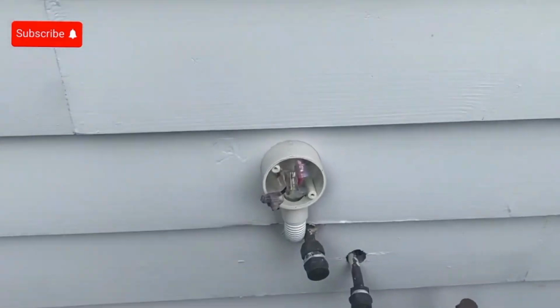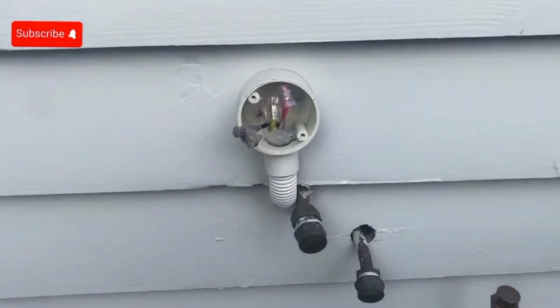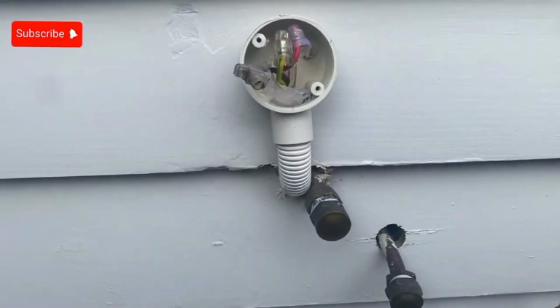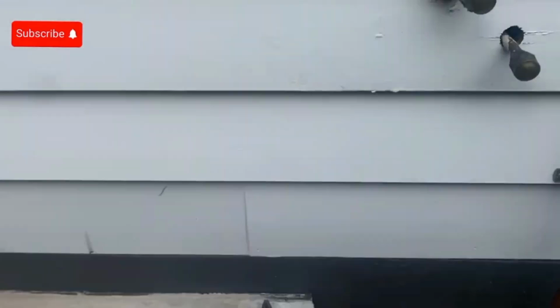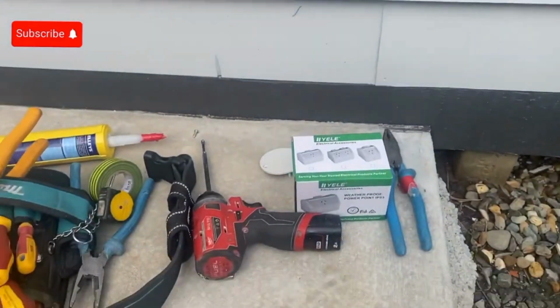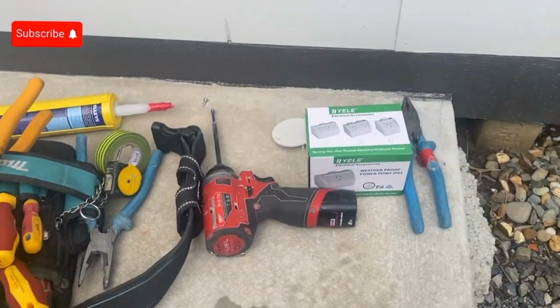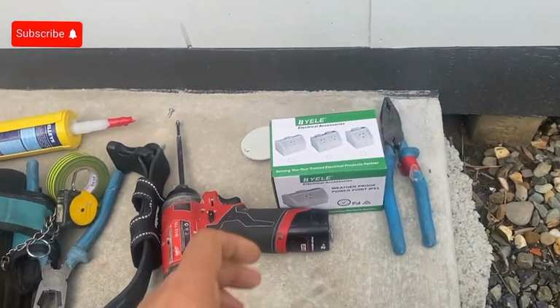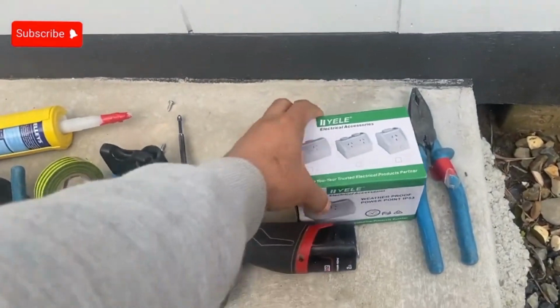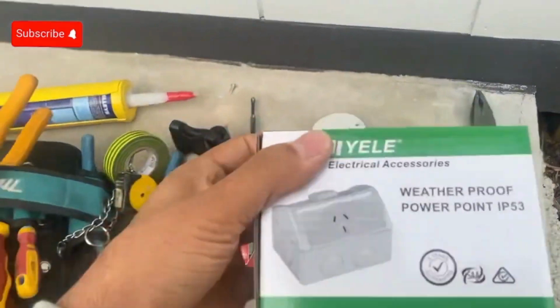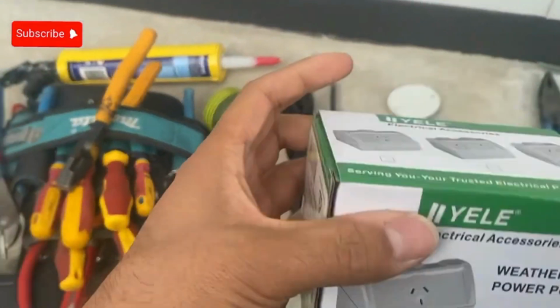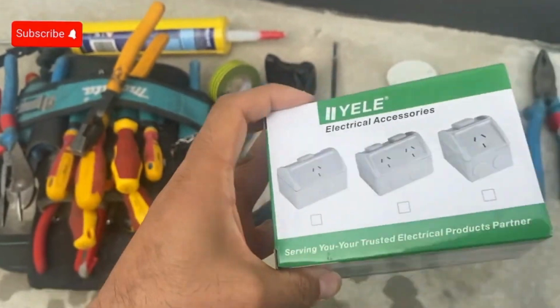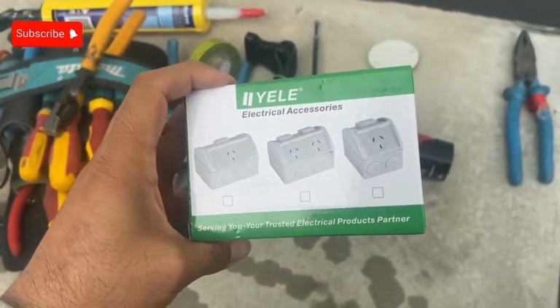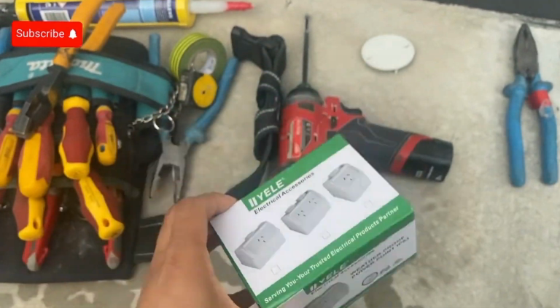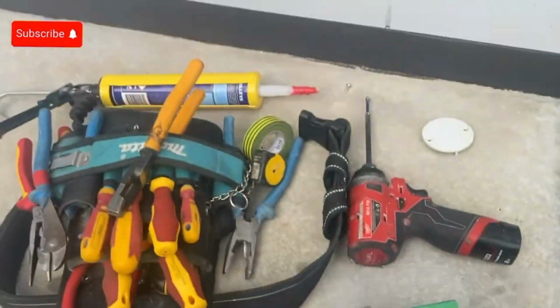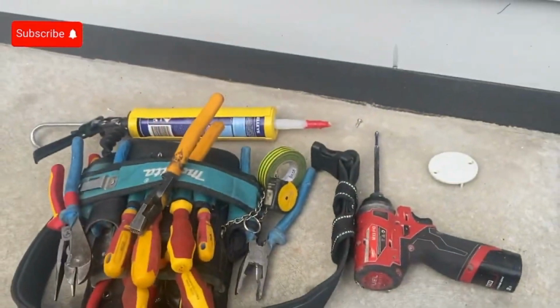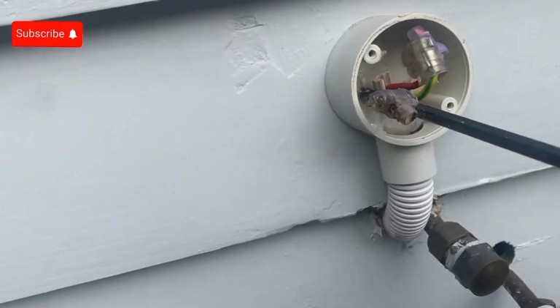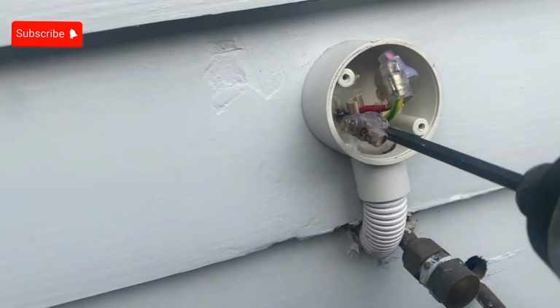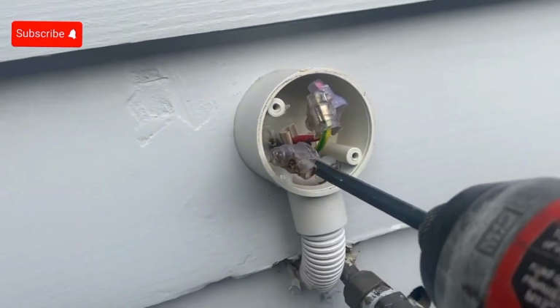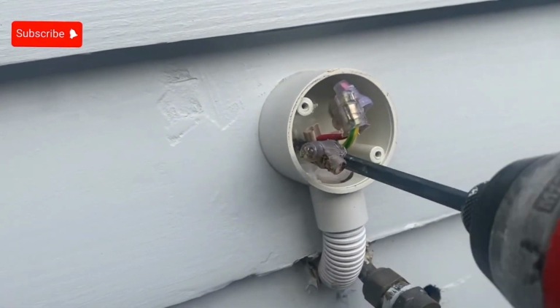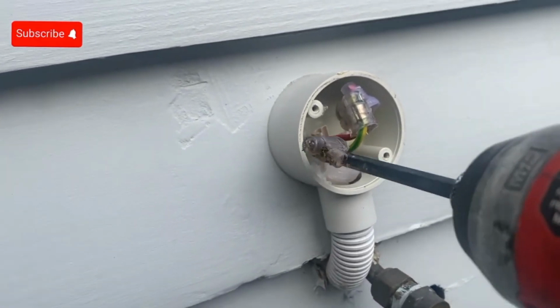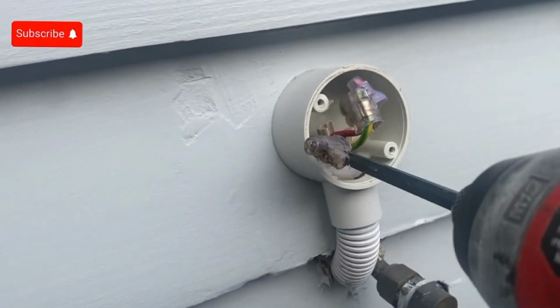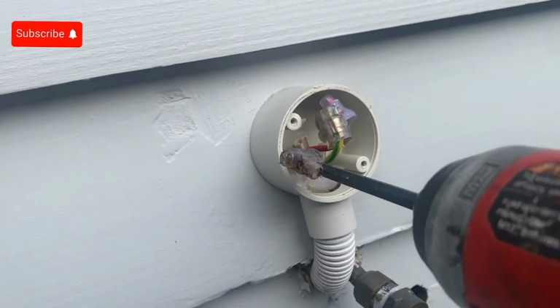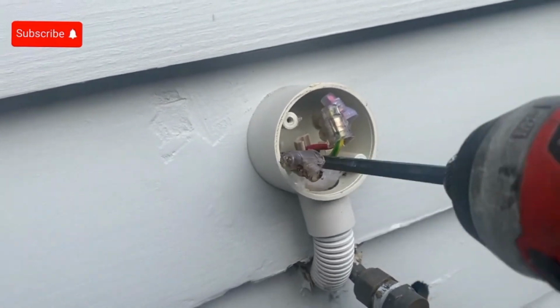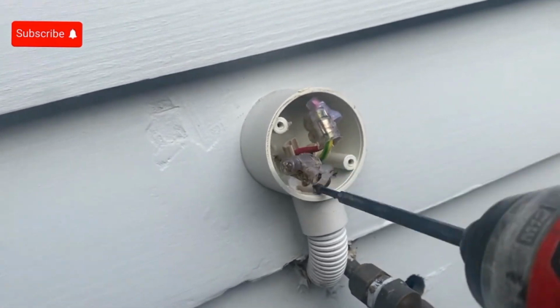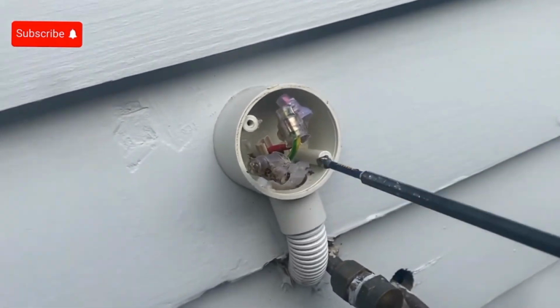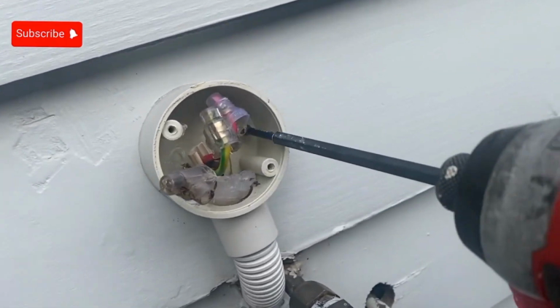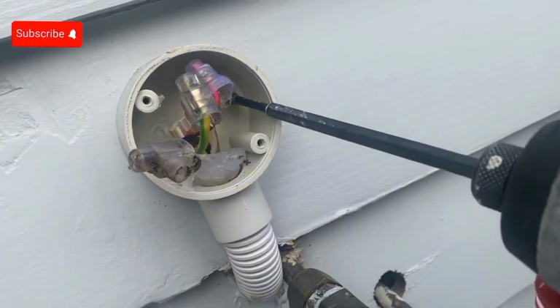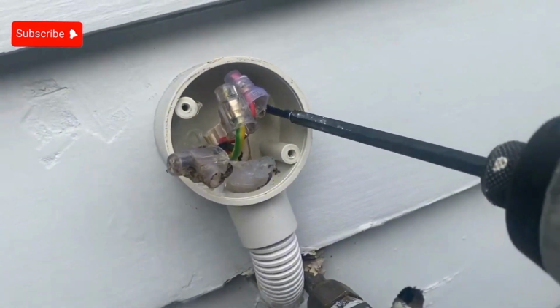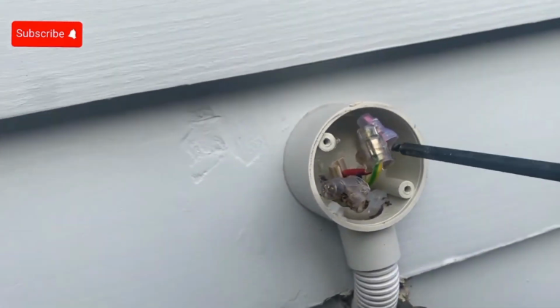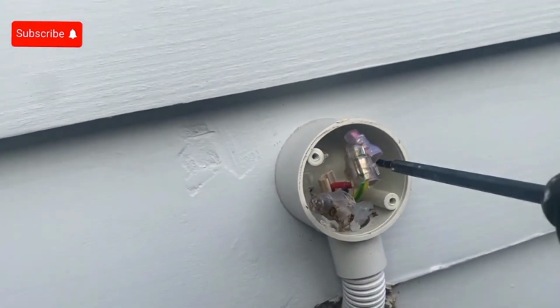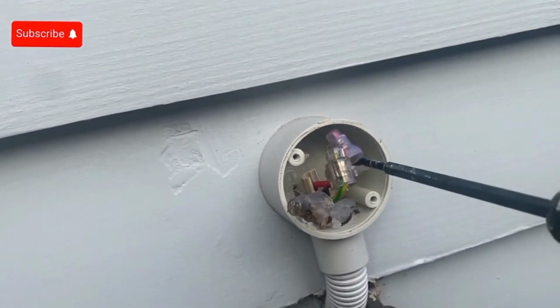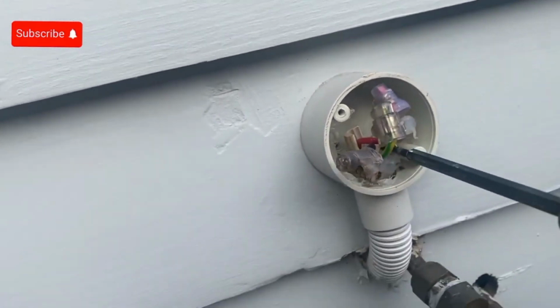Welcome to my channel everyone. Today I got a call from one of my clients — he wants to install a weatherproof powerpoint, and the junction box has three connectors on the cables that I need to take off.